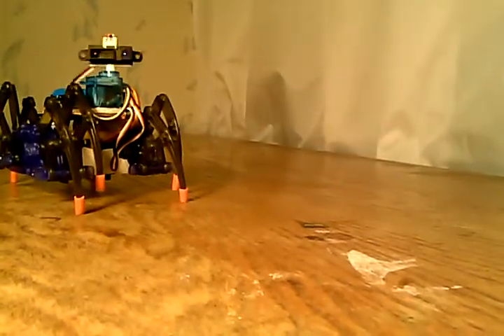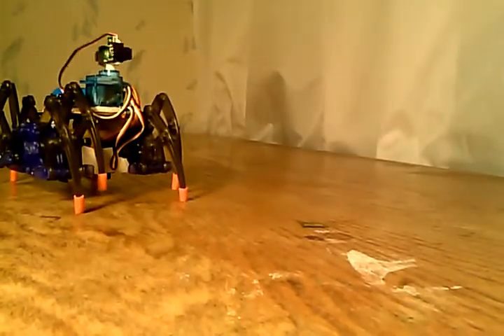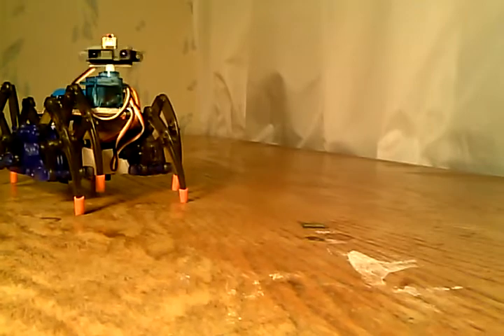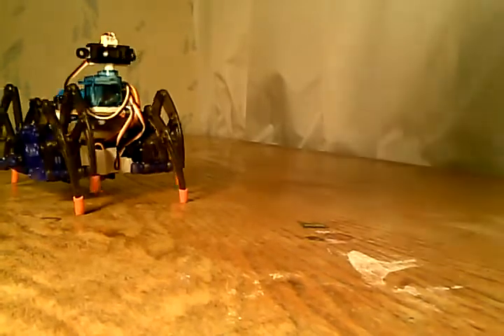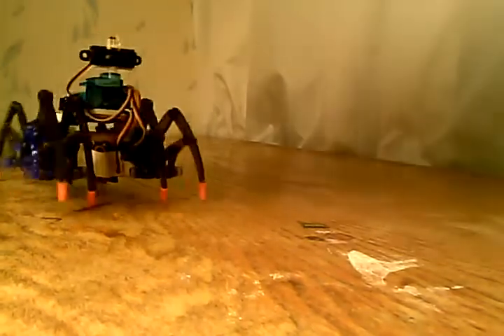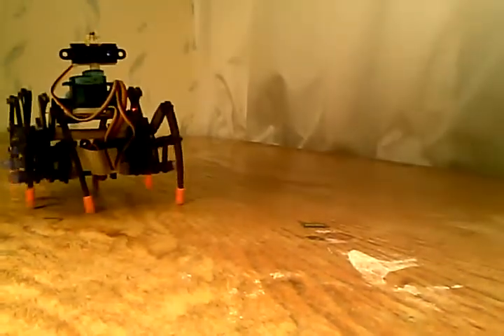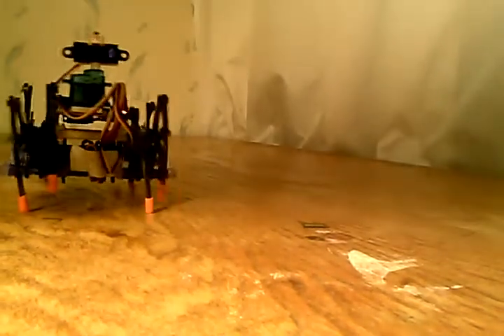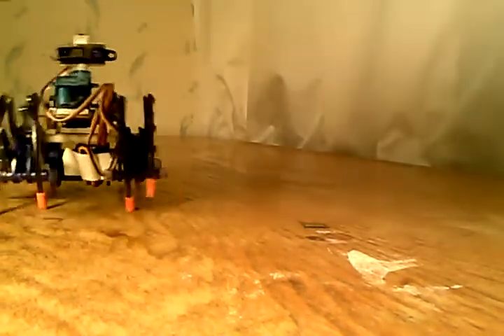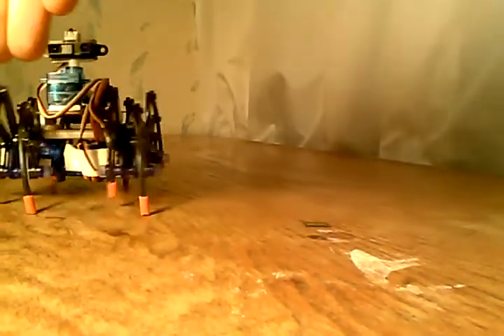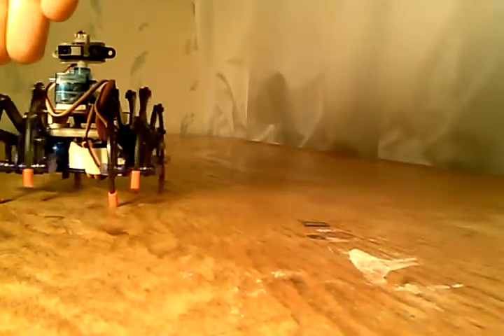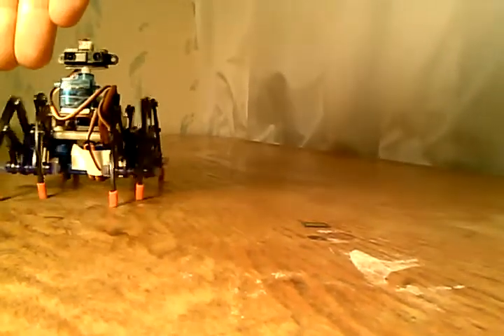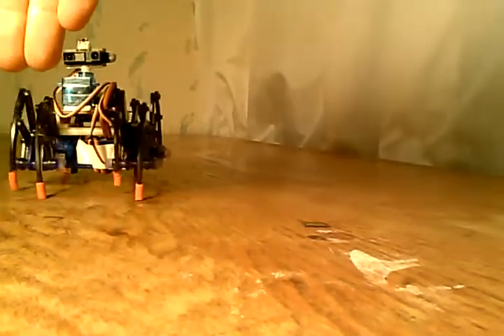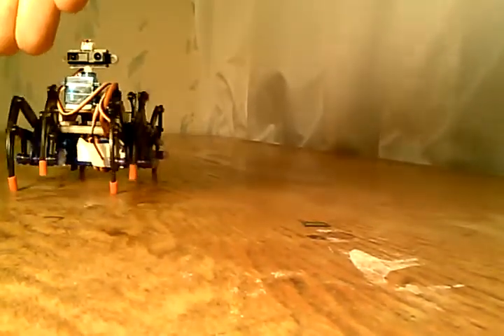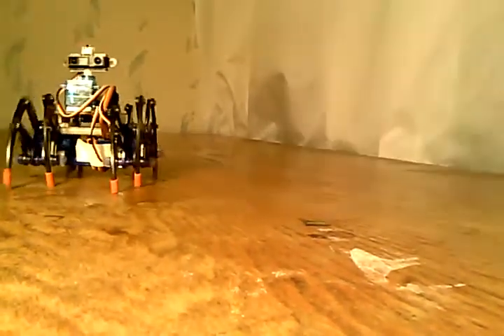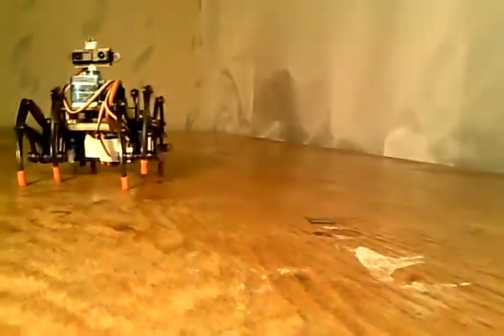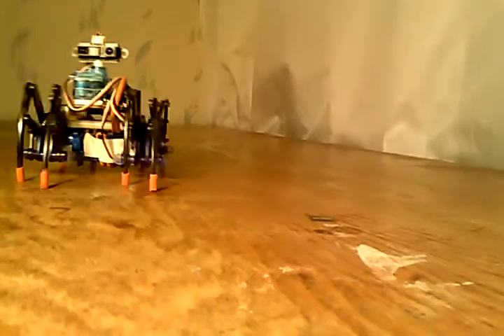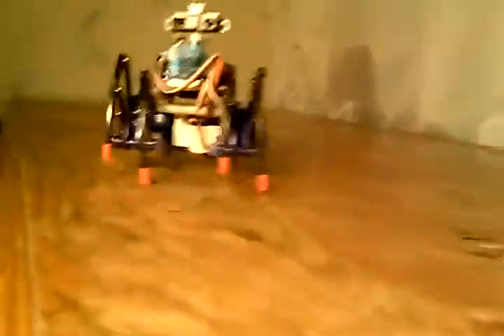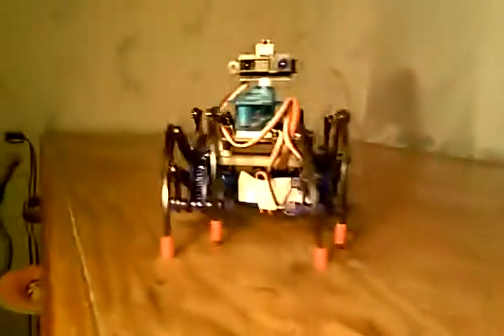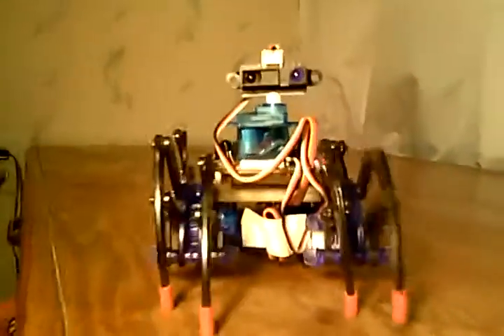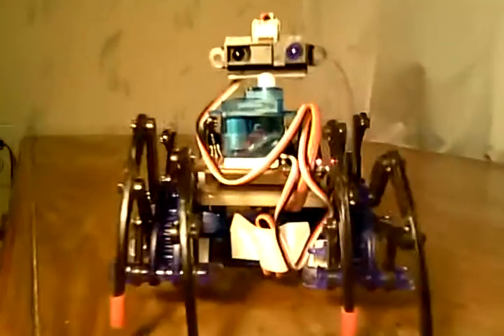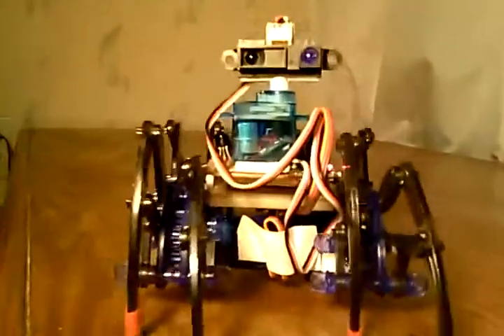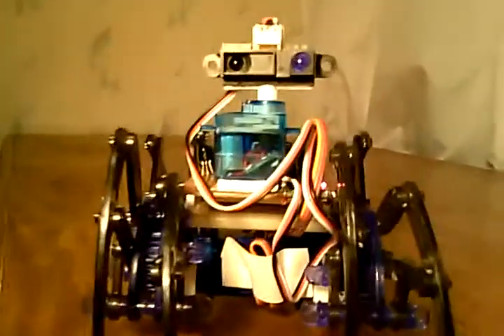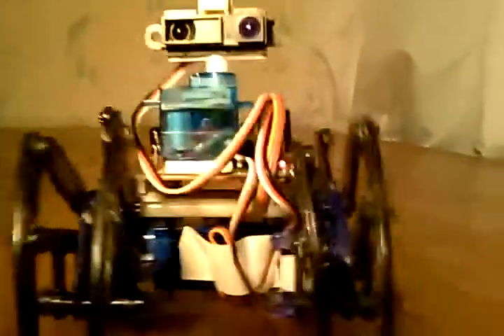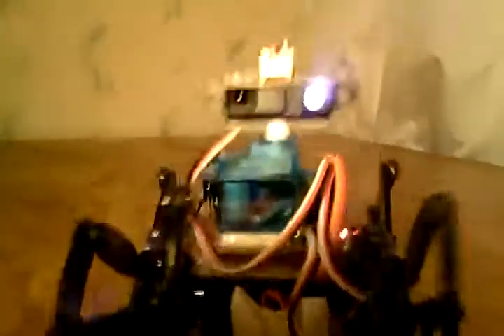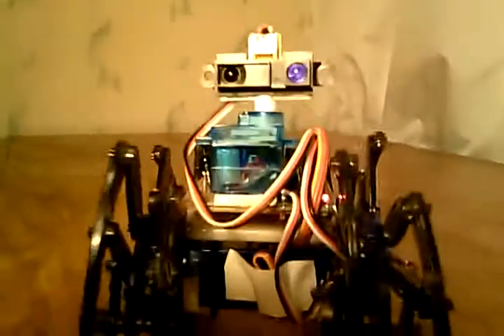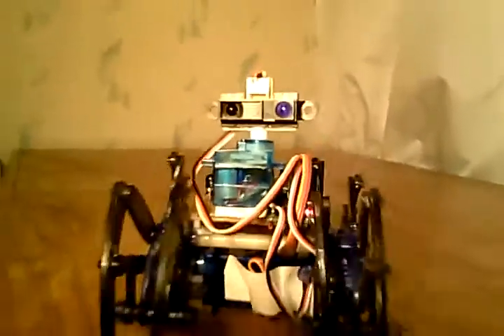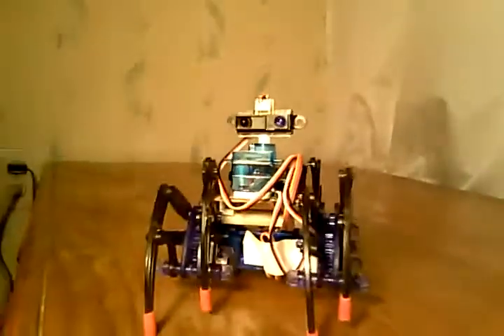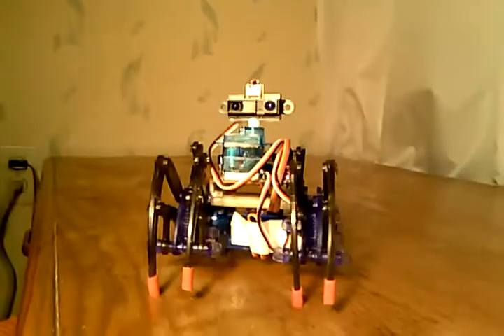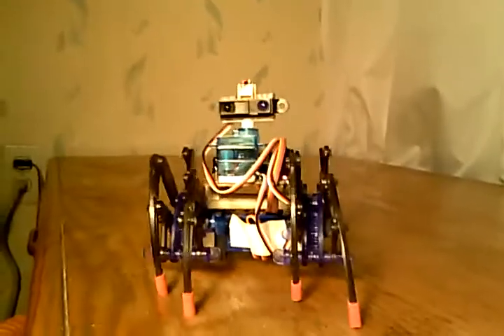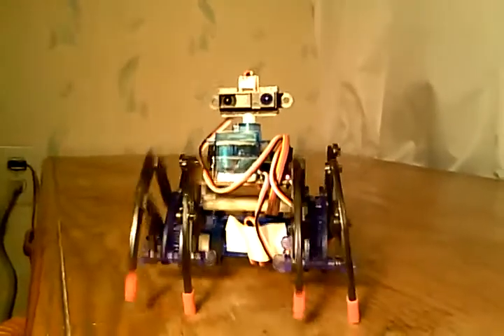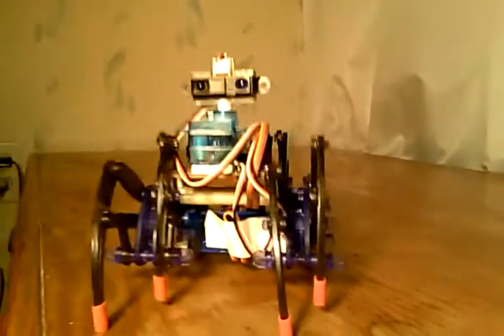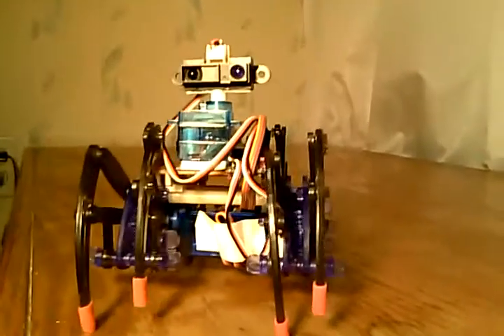Now he's scanning again. Let's see if we can get him to turn over here. You can tell he's actually steering. Now he's going to advance. I'll use the camera as the object — if I get too close, he backs up; if I get too far away, he comes forward. That's Spiderbot.